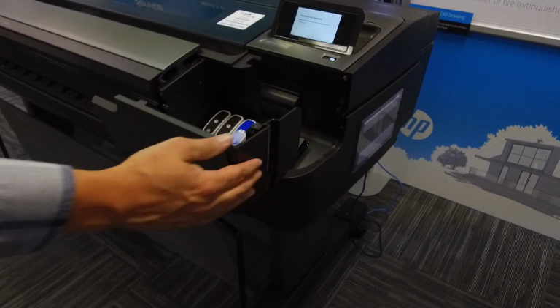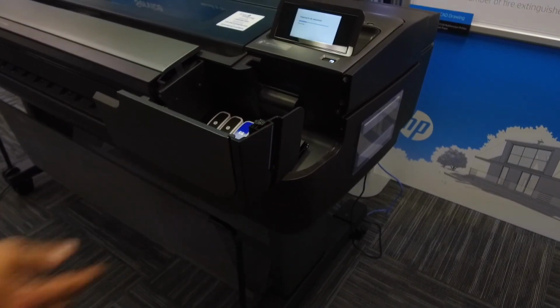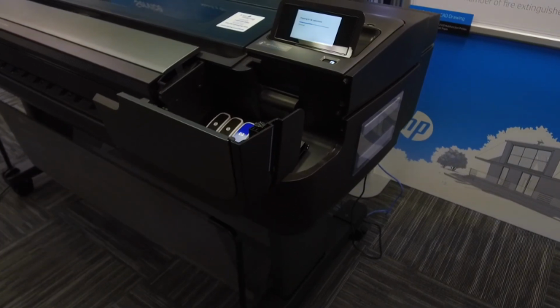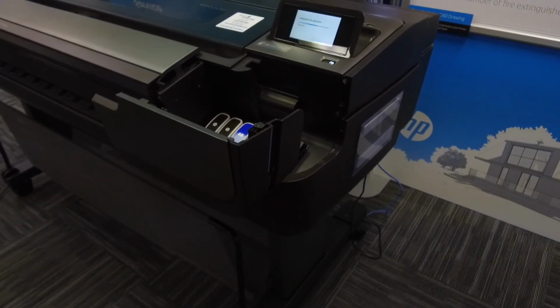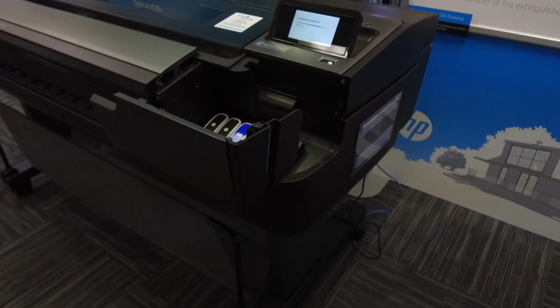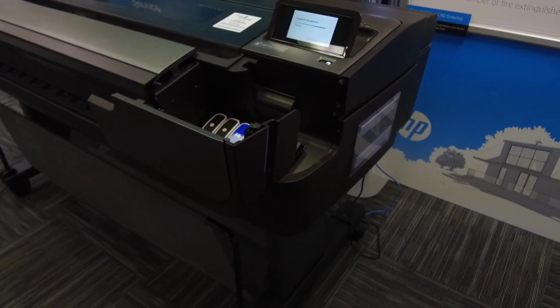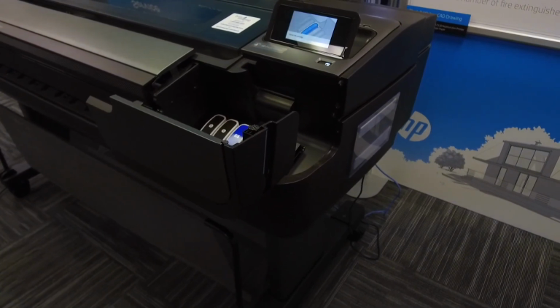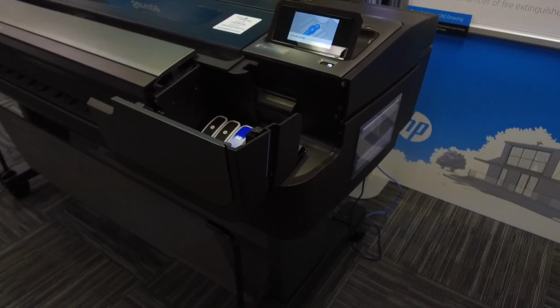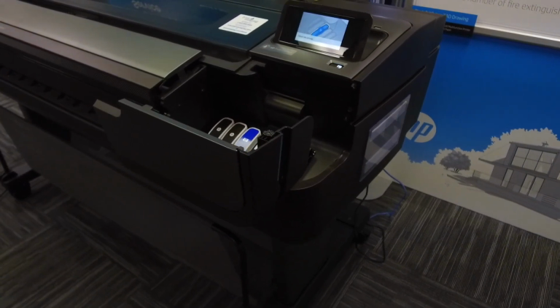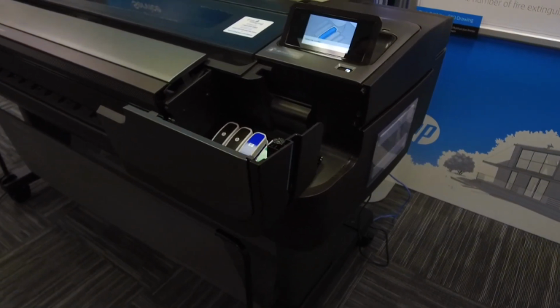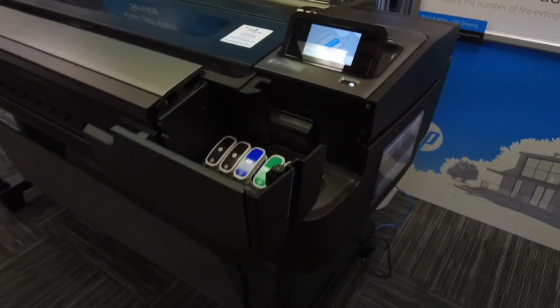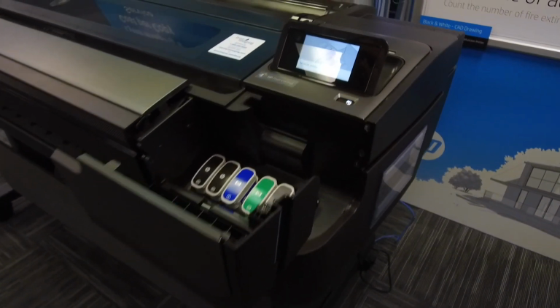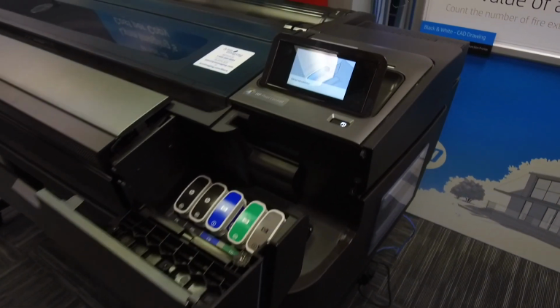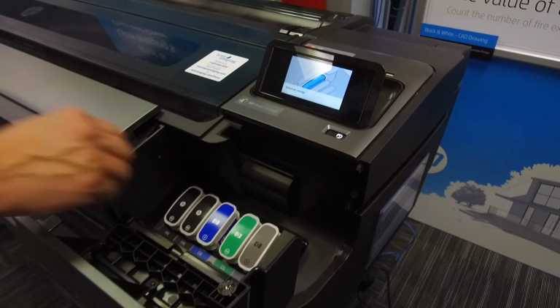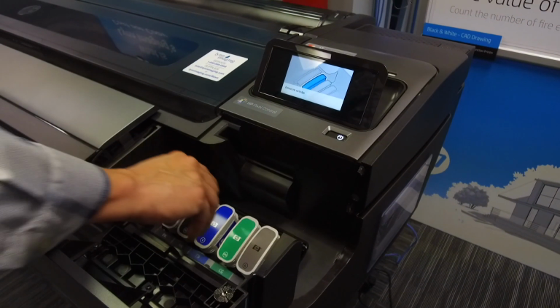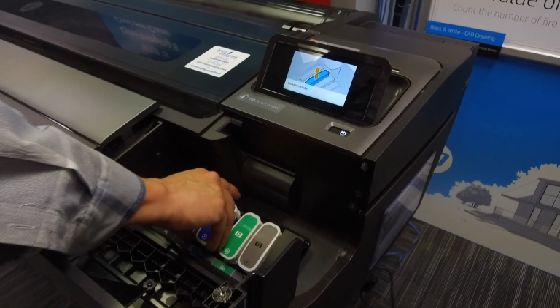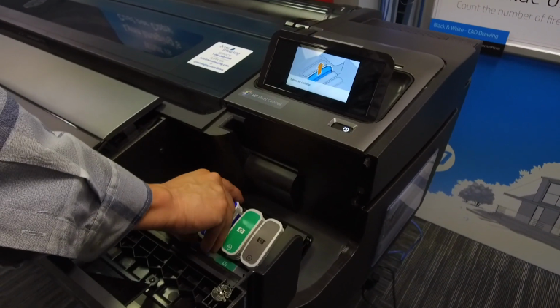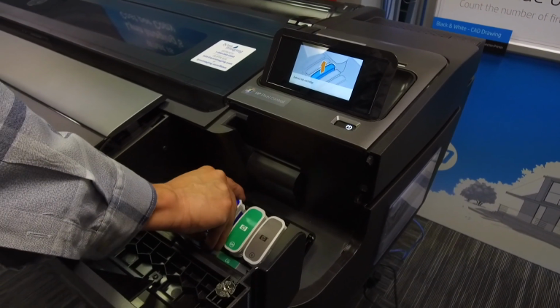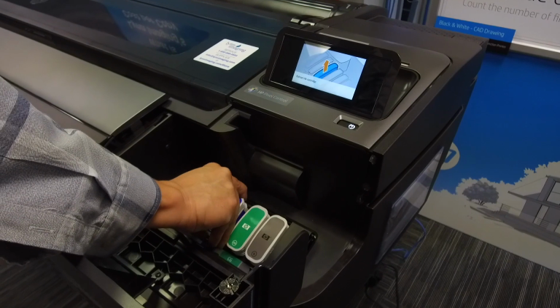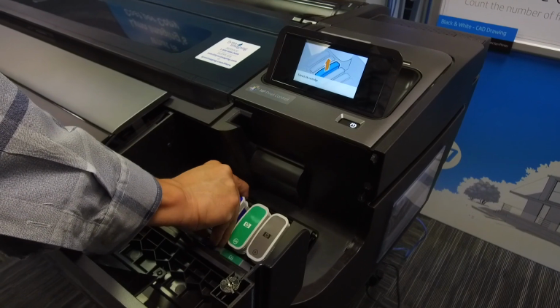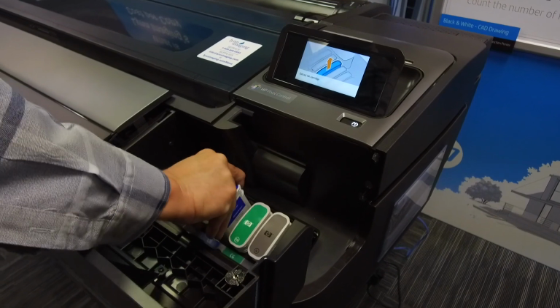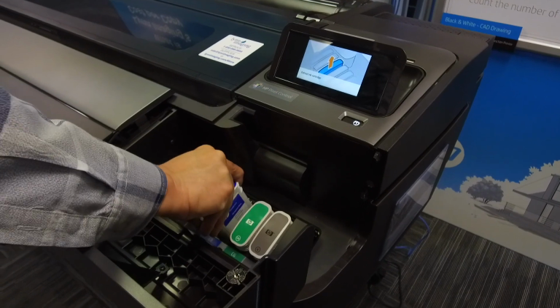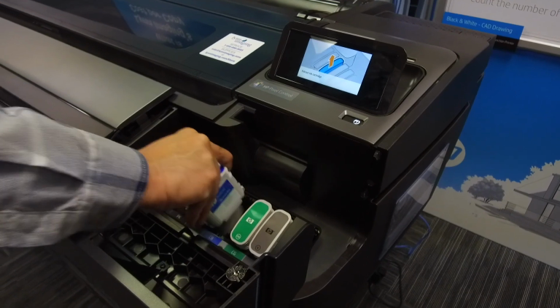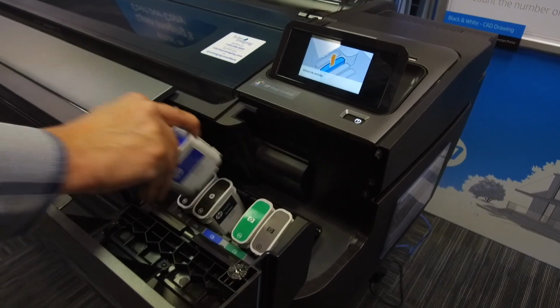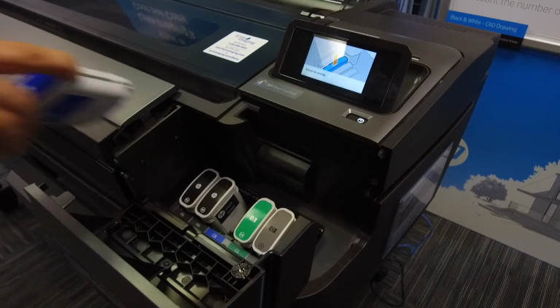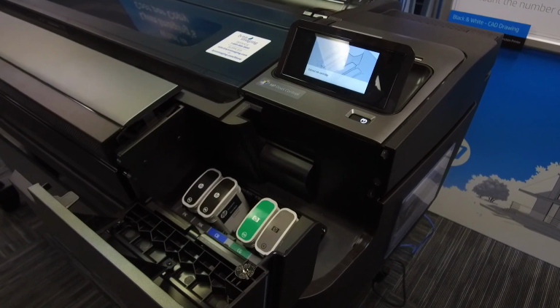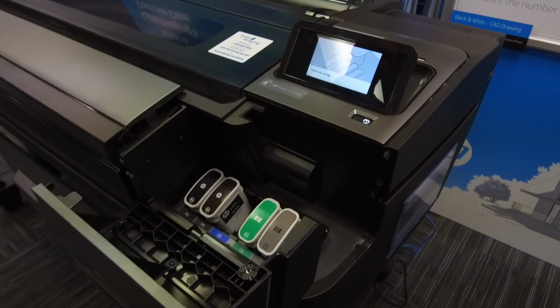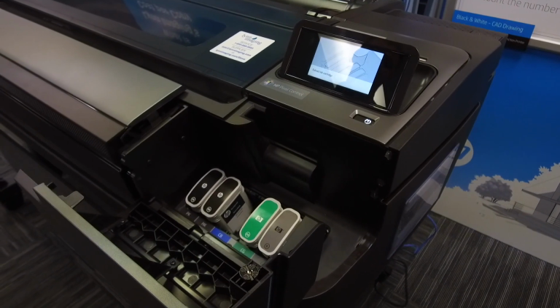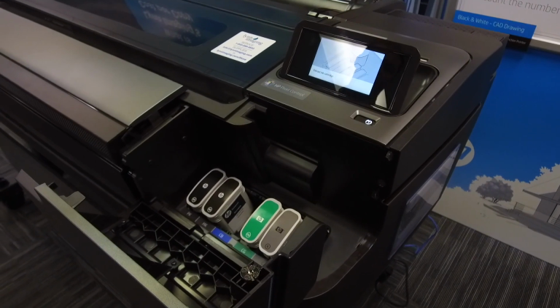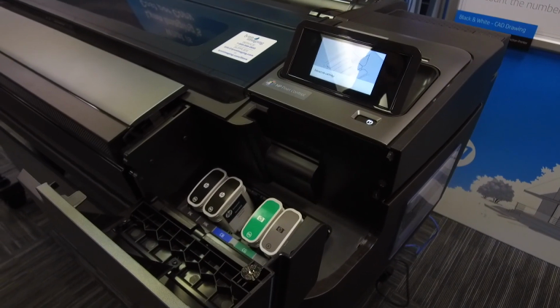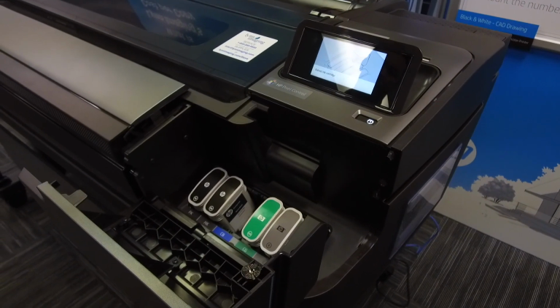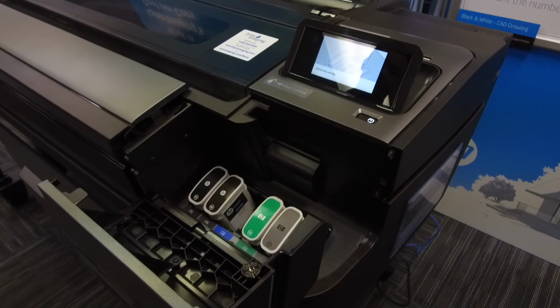Next, open the ink bays by pulling them open from the blue line. Then grasp the empty ink cartridge firmly and pull straight out.